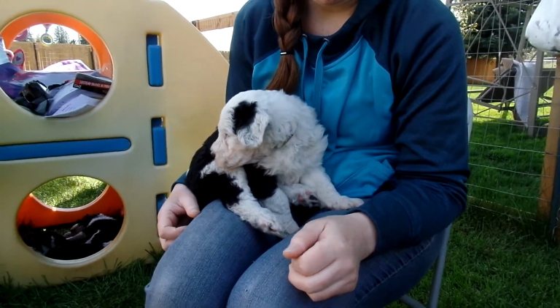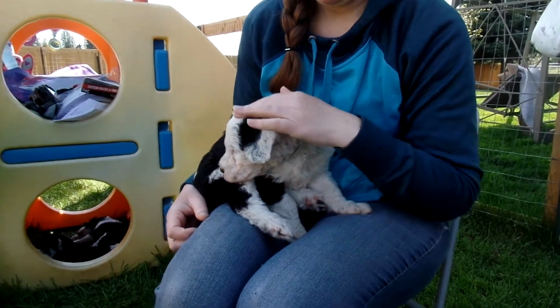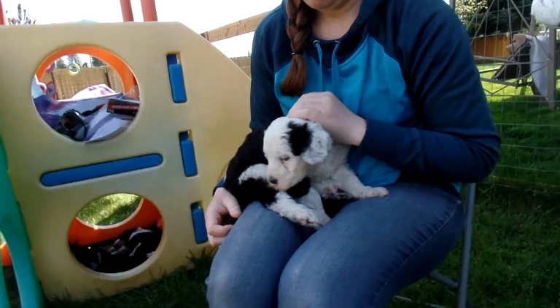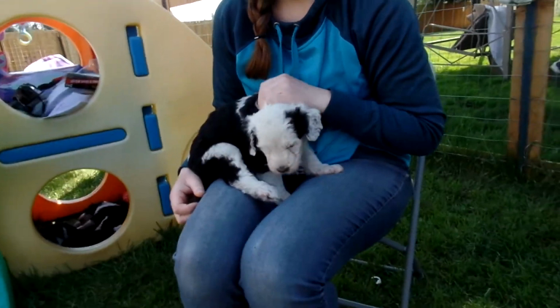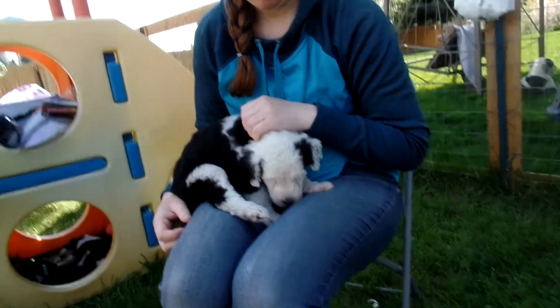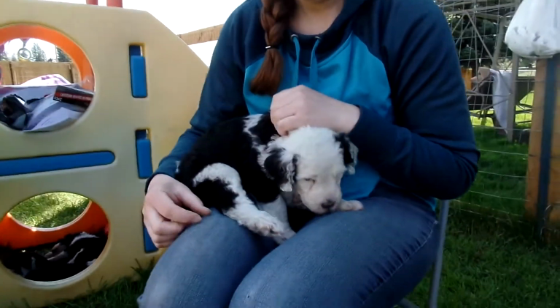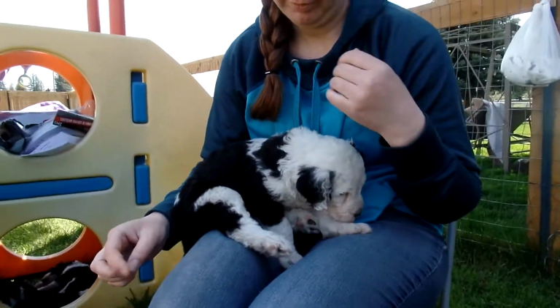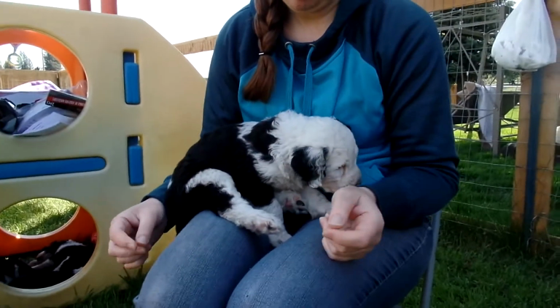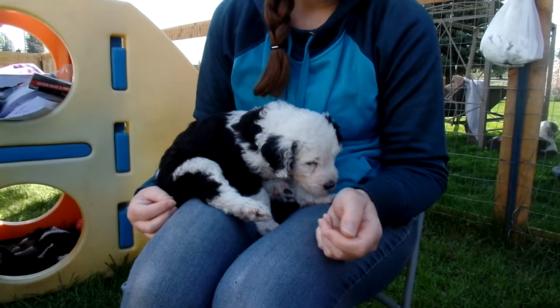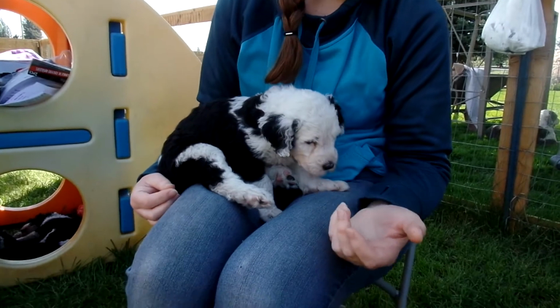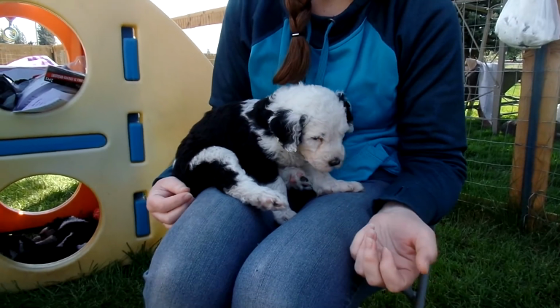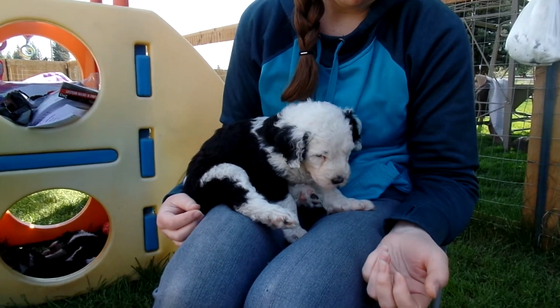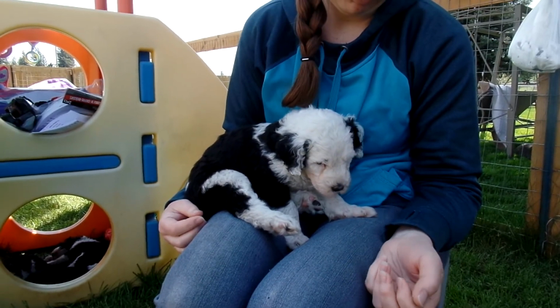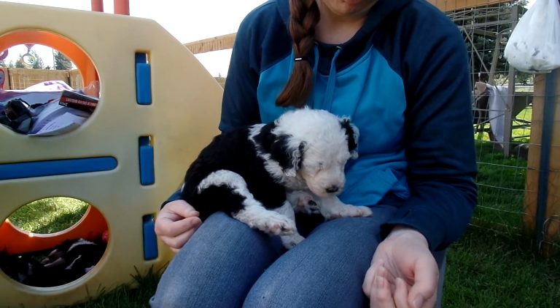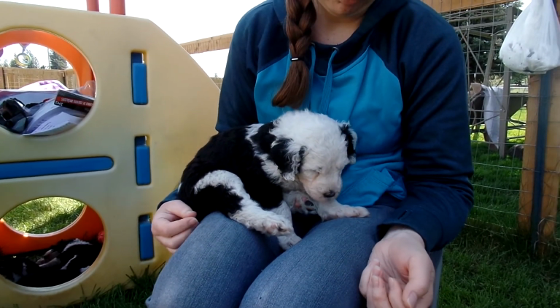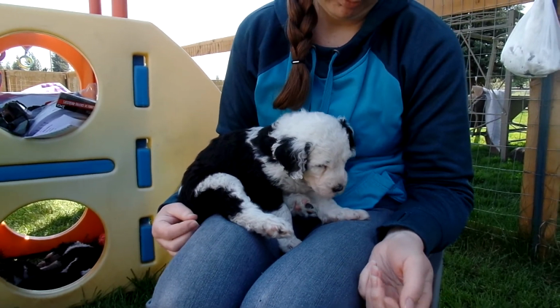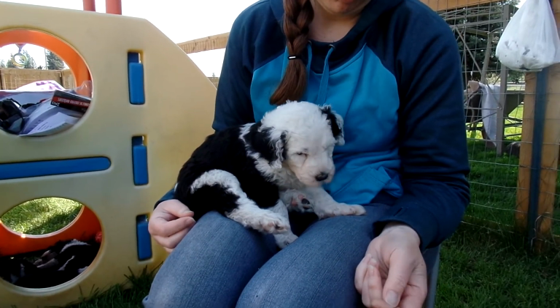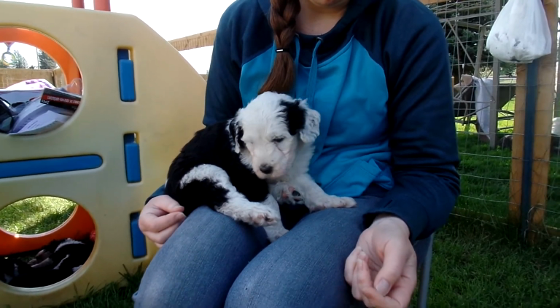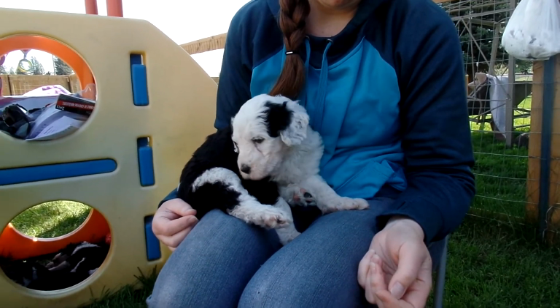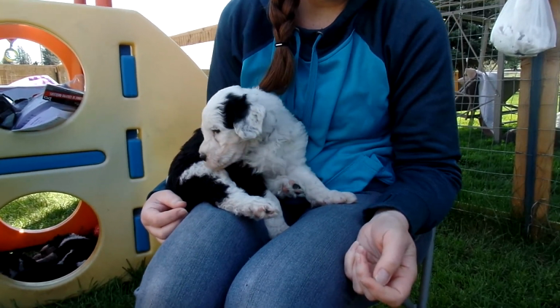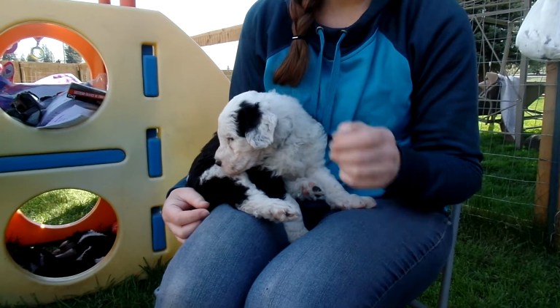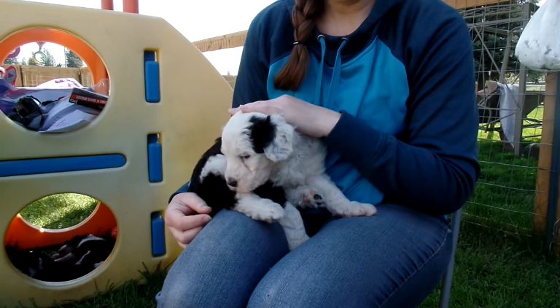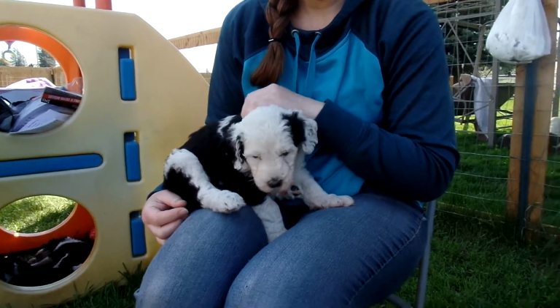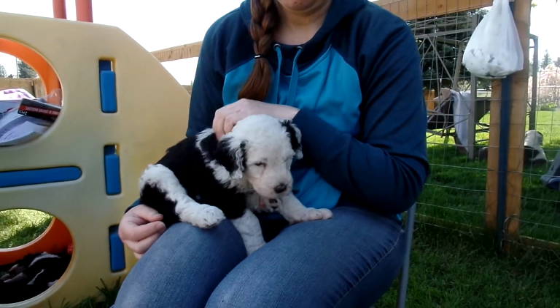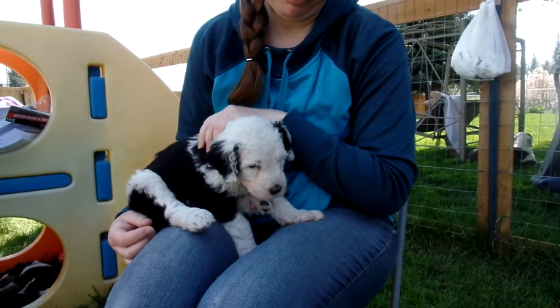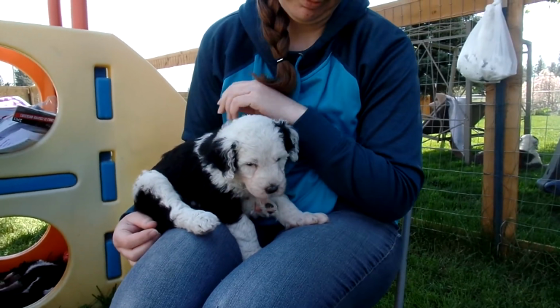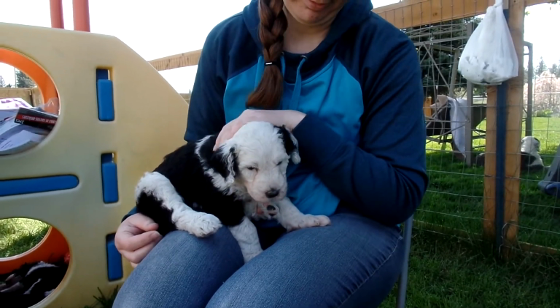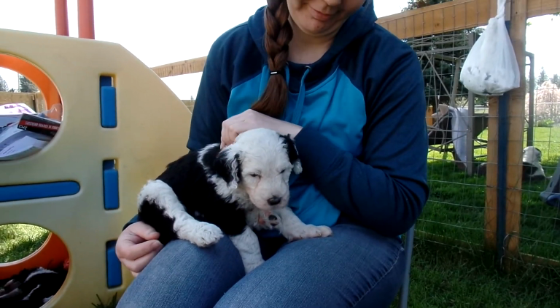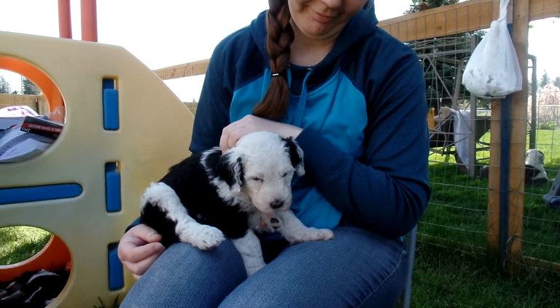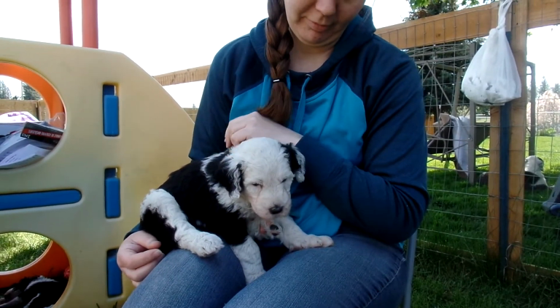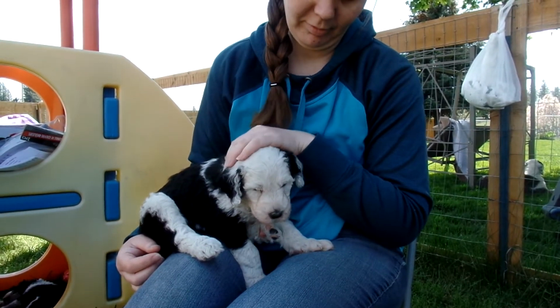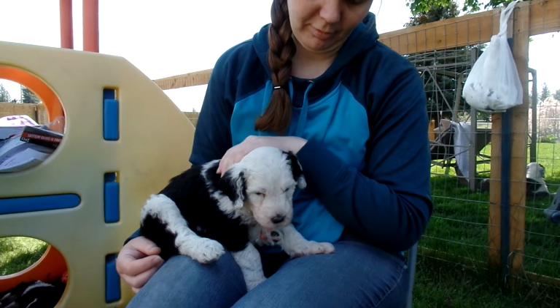Today she's been following Julie all over the place and stayed awake the longest out of all the puppies. She just recently crashed, so we woke her up to do the video. But she's a very sweet girl.